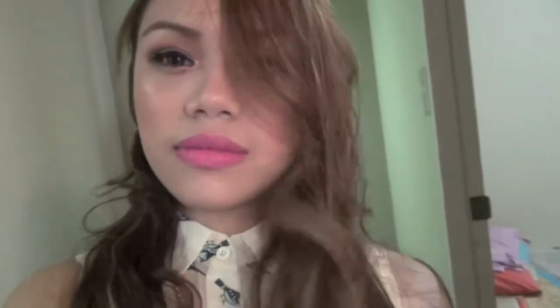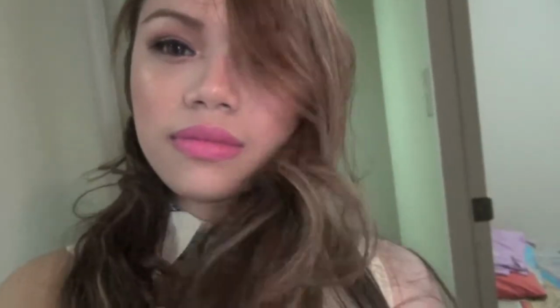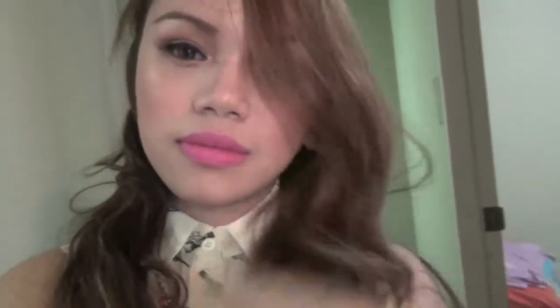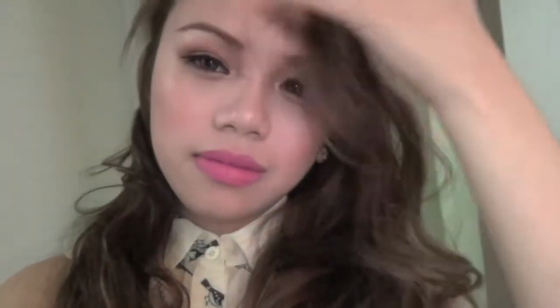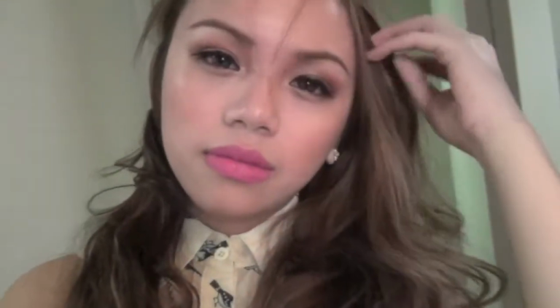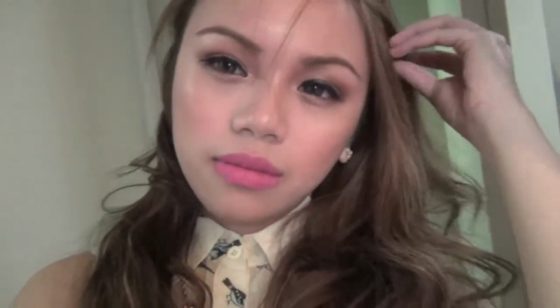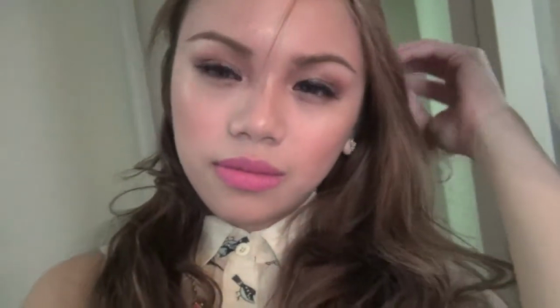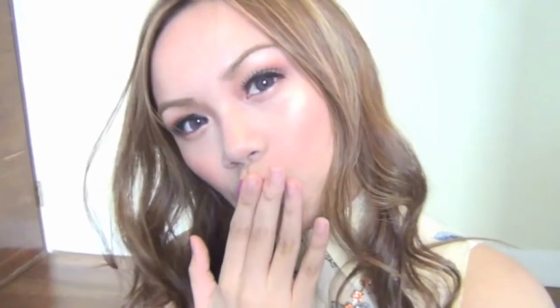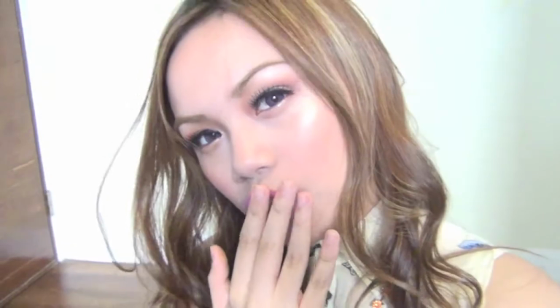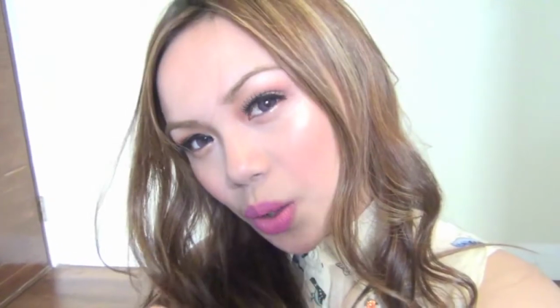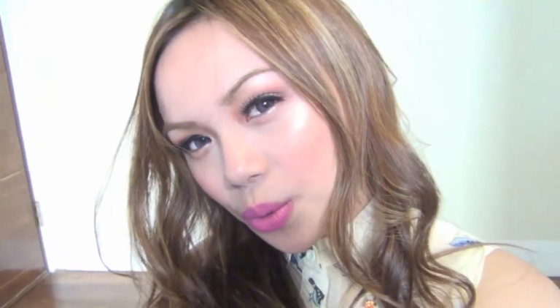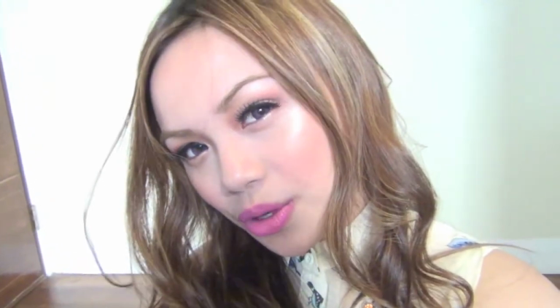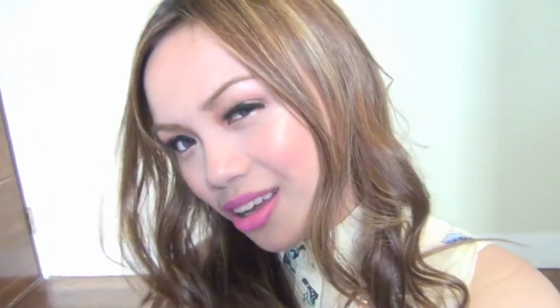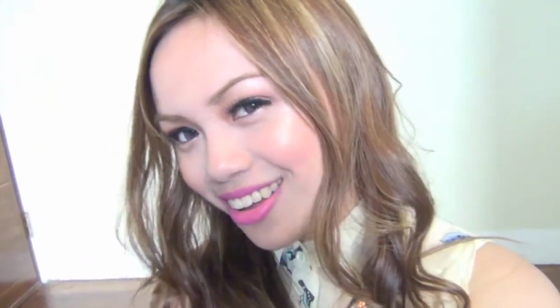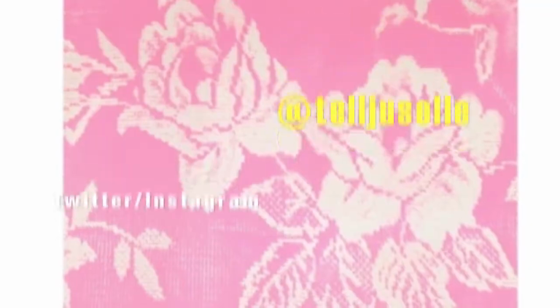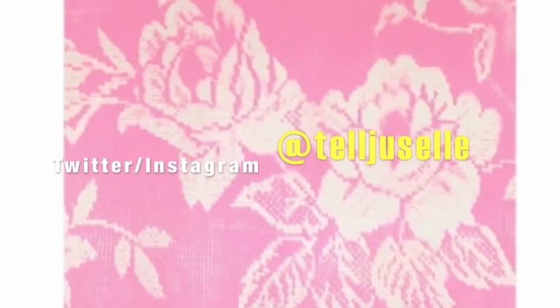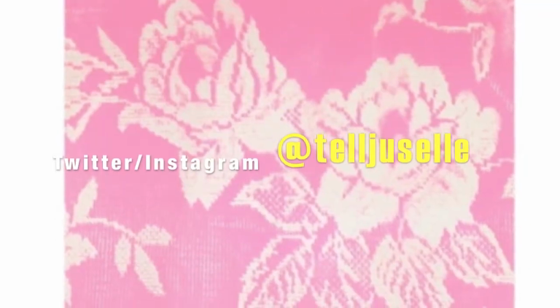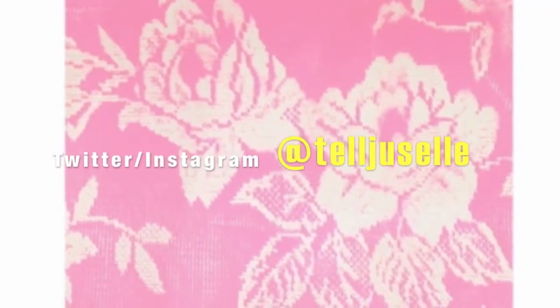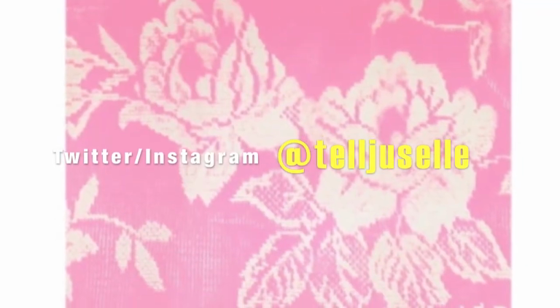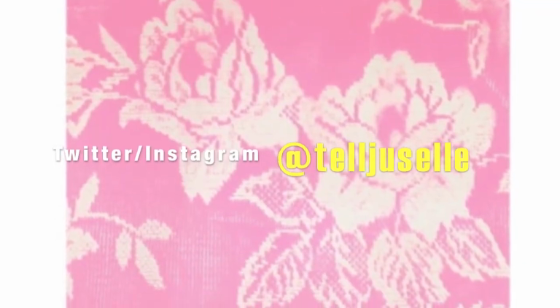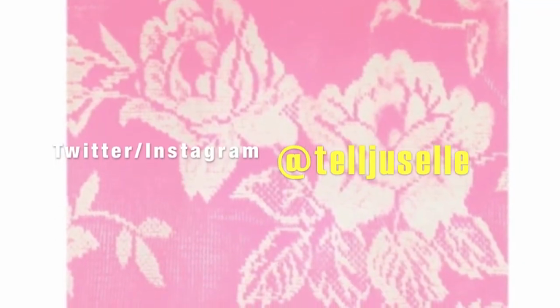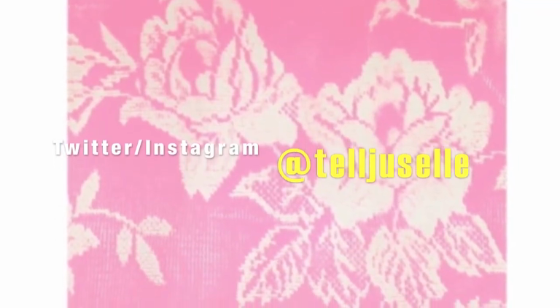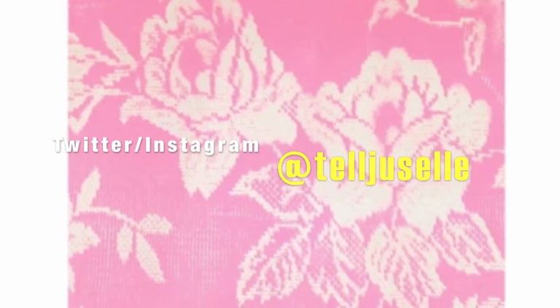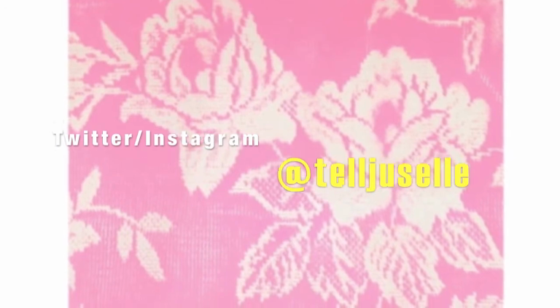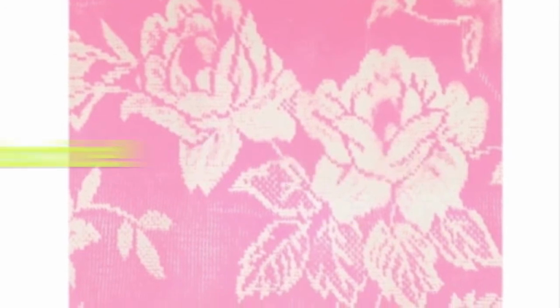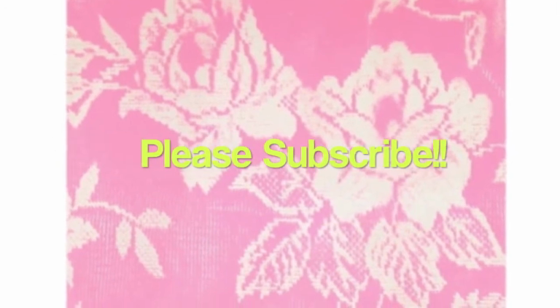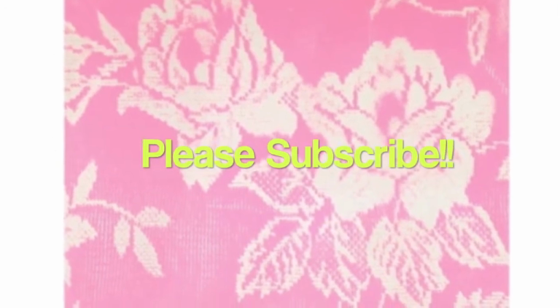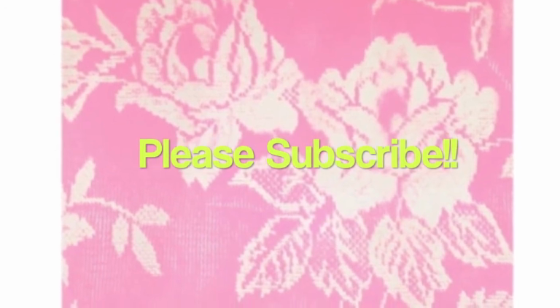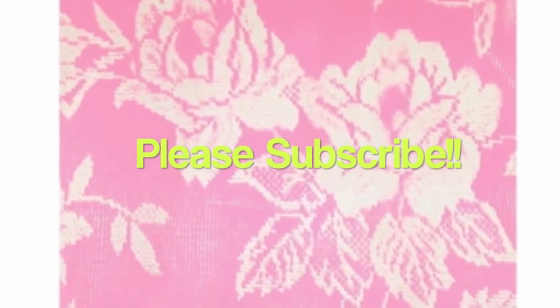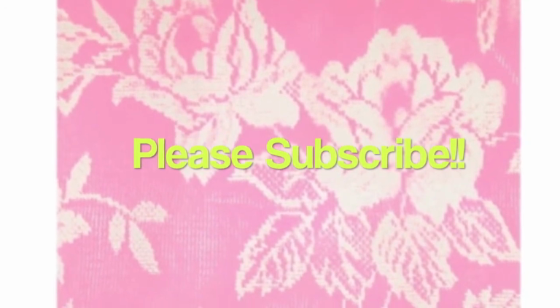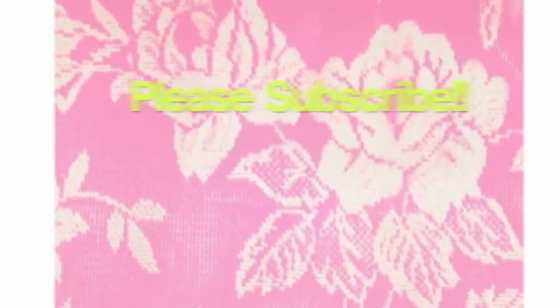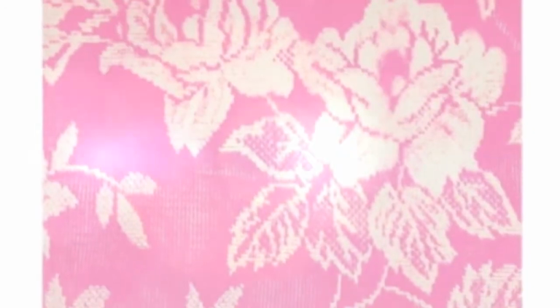Thank you so much for watching everyone, and till my next video! Bye! Also, please follow me on Twitter and Instagram — that's EtanelleGiselle — and please subscribe to my channel. Bye bye!